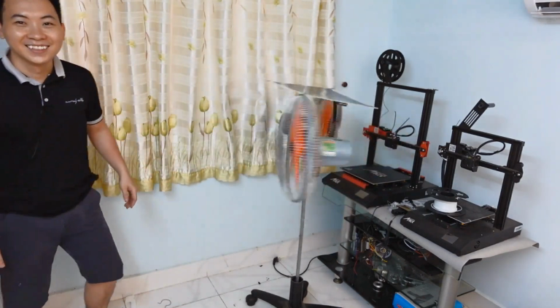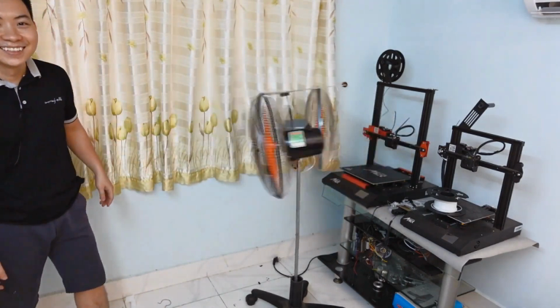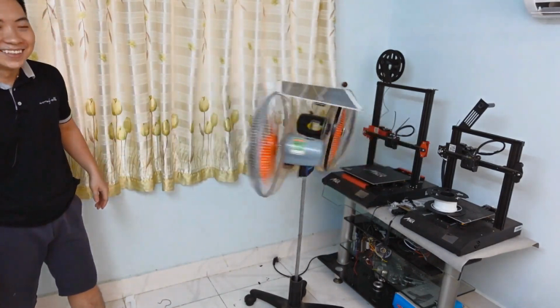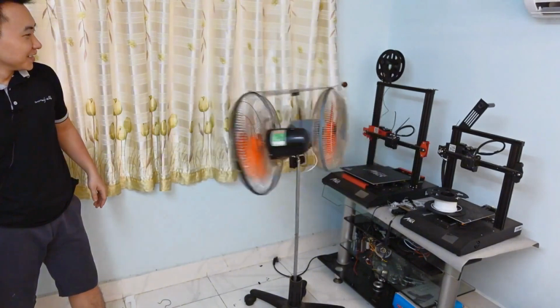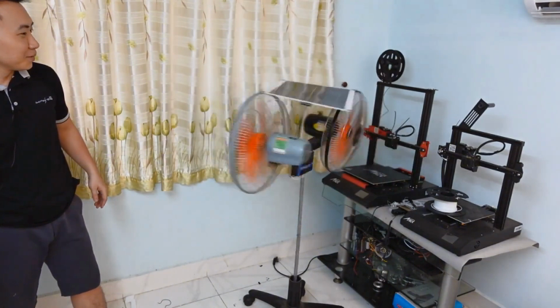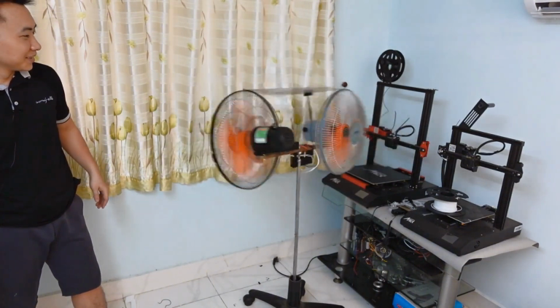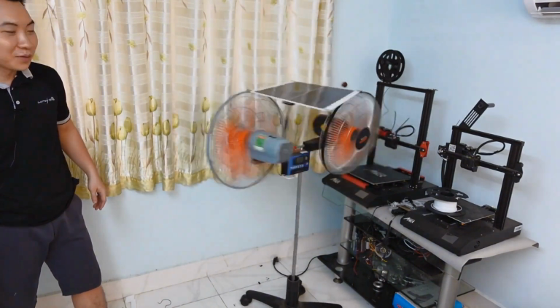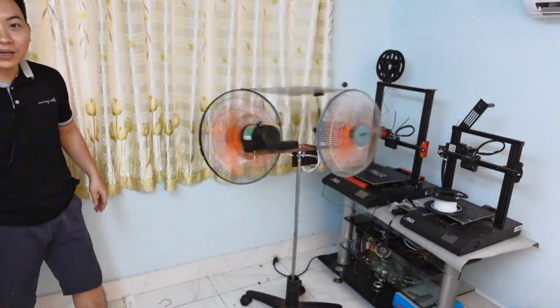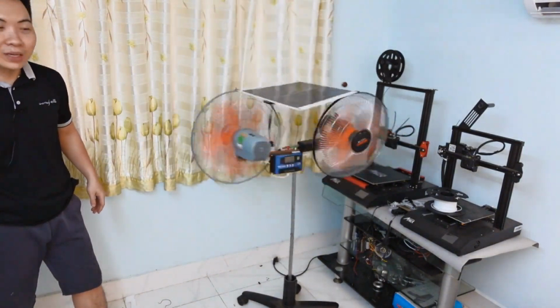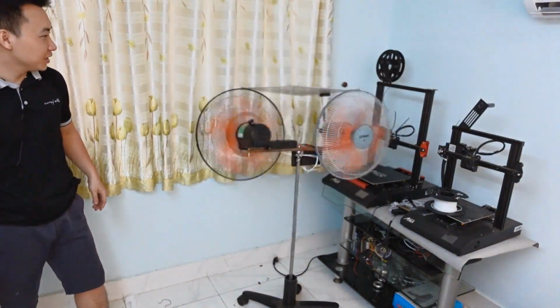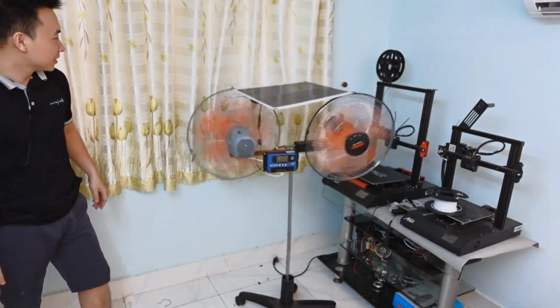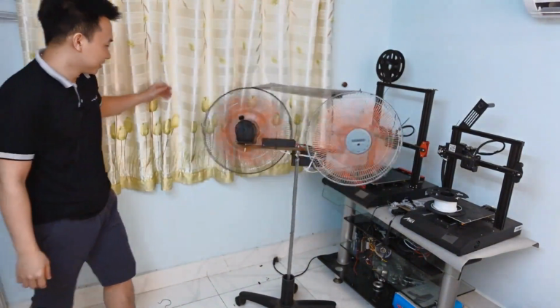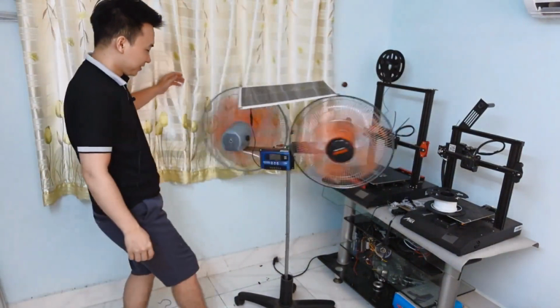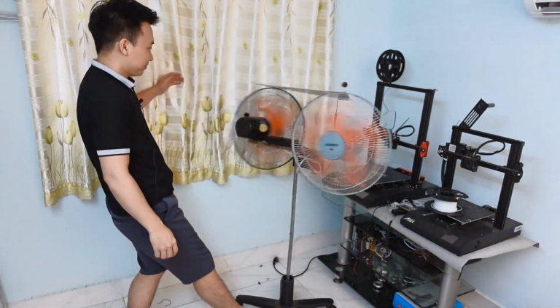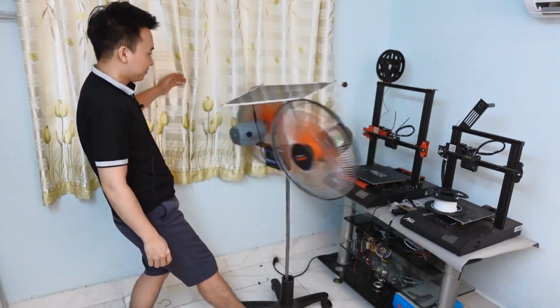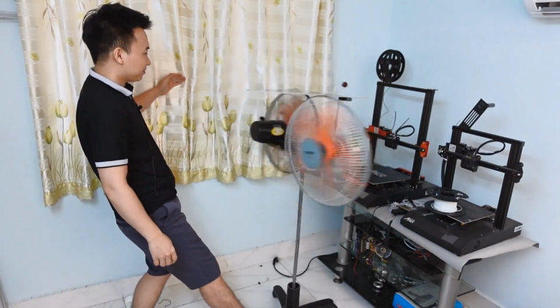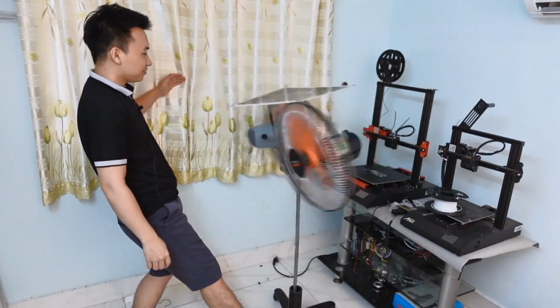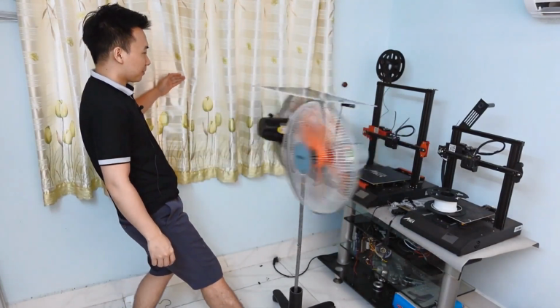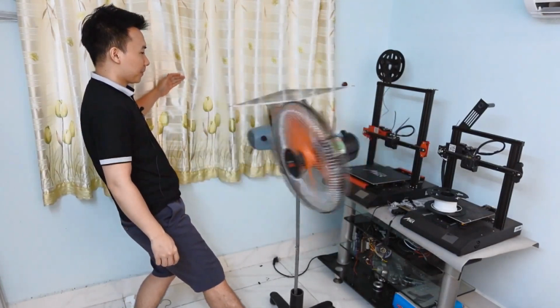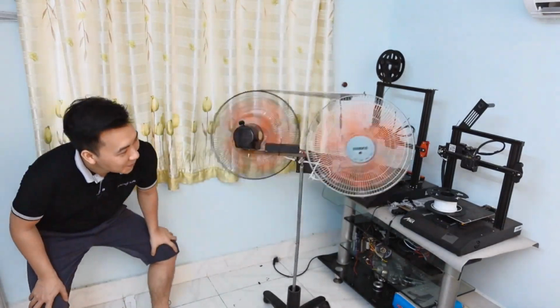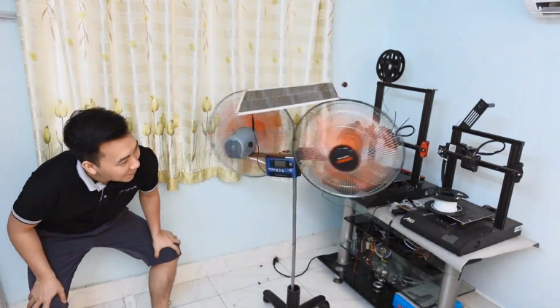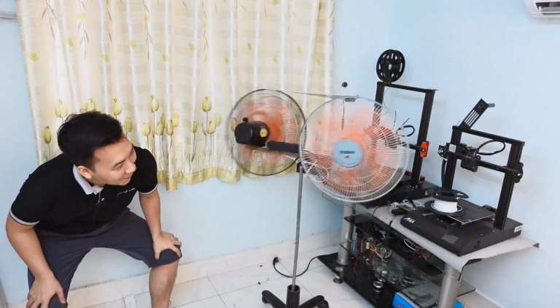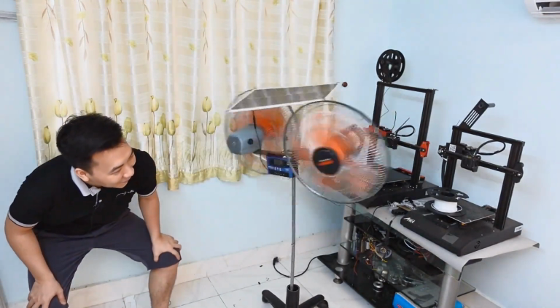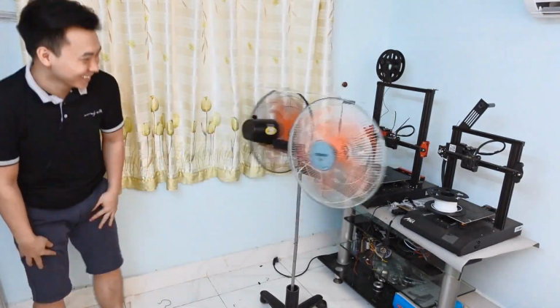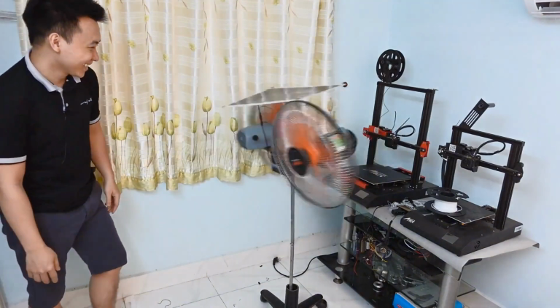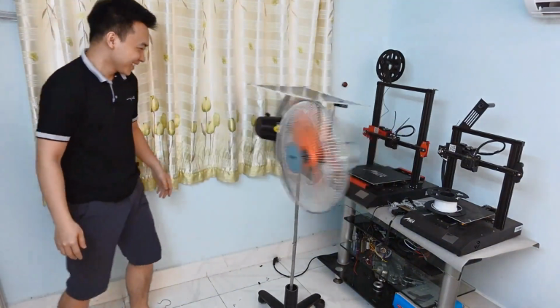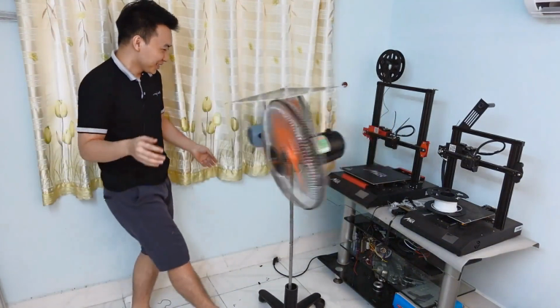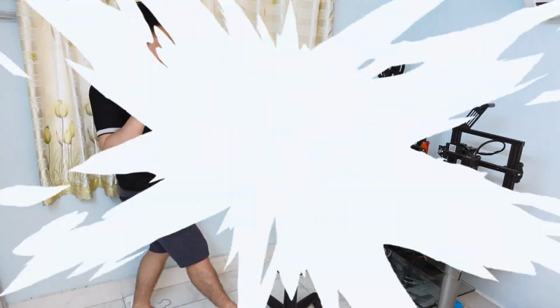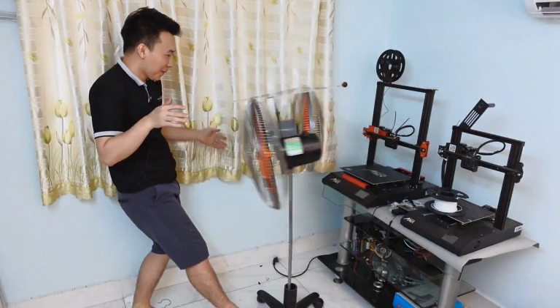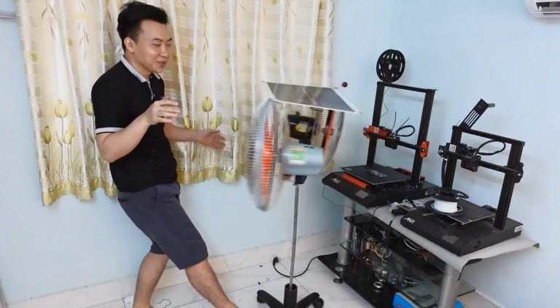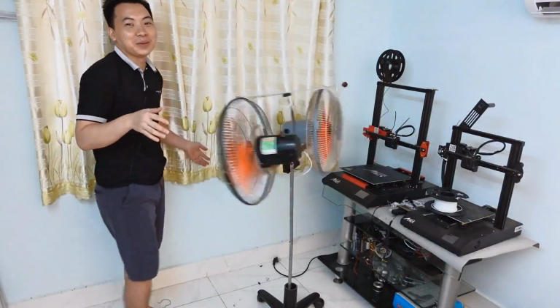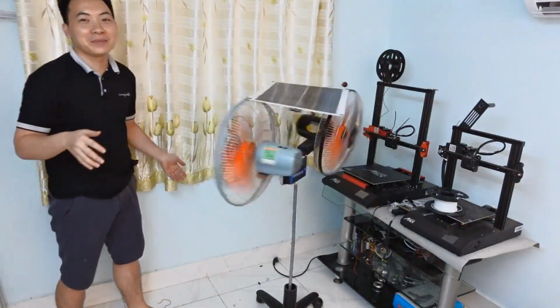Wow guys! This looks kind of hilarious, doesn't it? The speed ramps up slowly, and the way it spins — it's just so quirky and fun to watch. A few moments later...